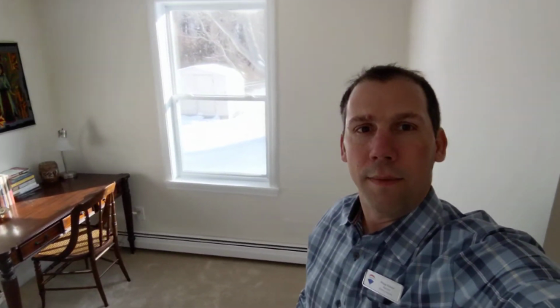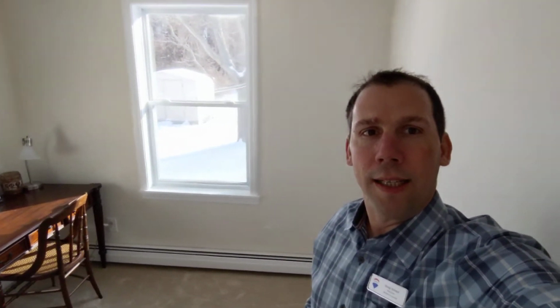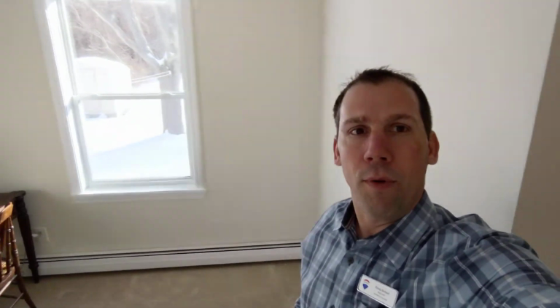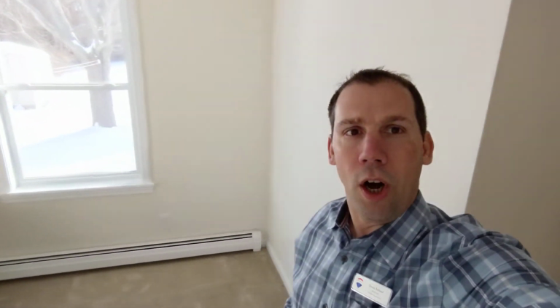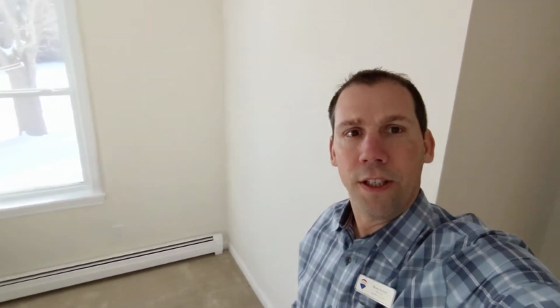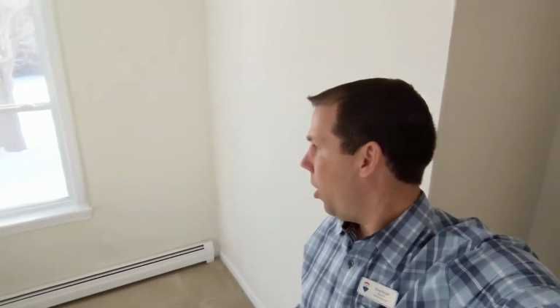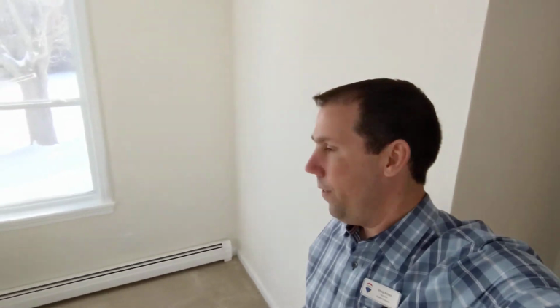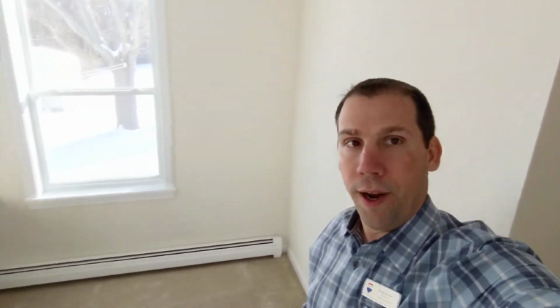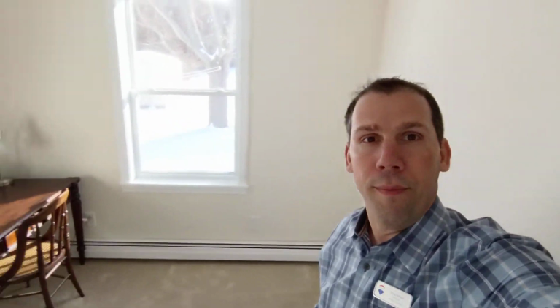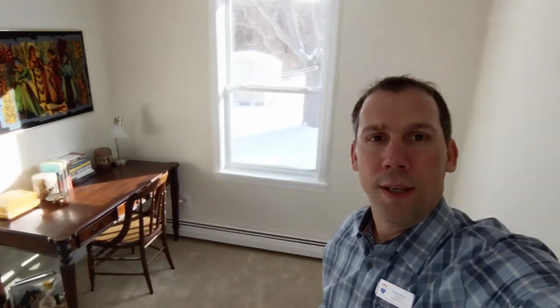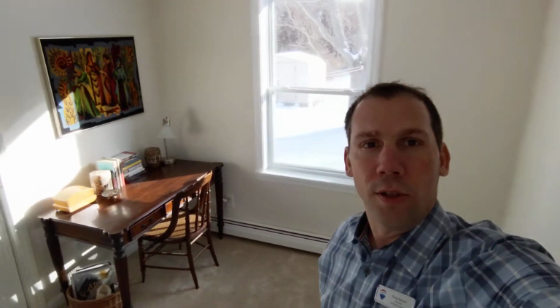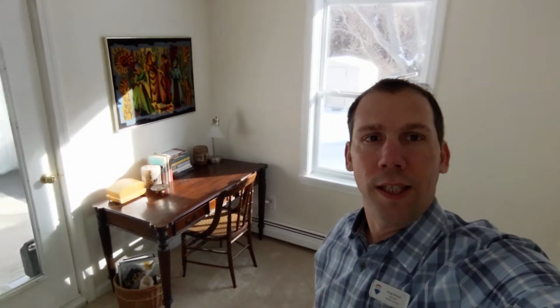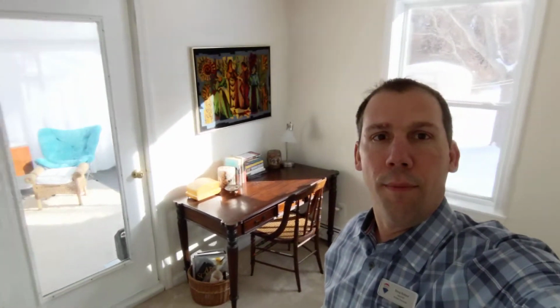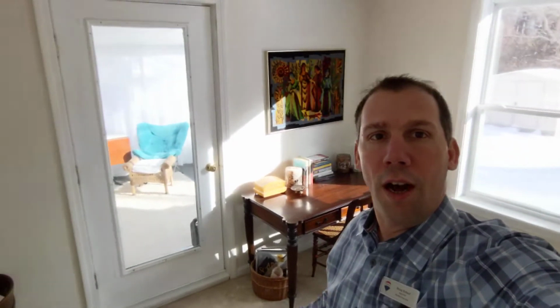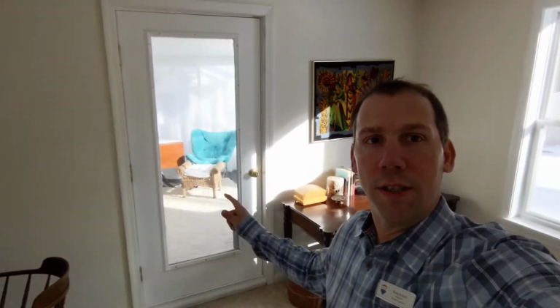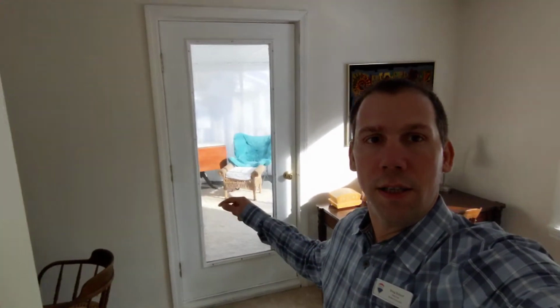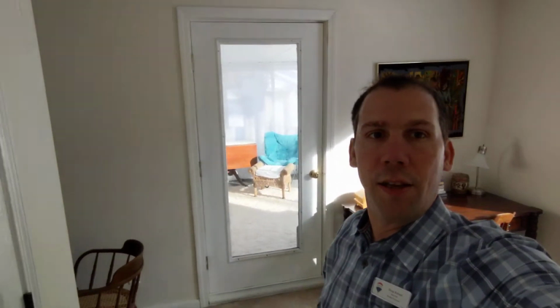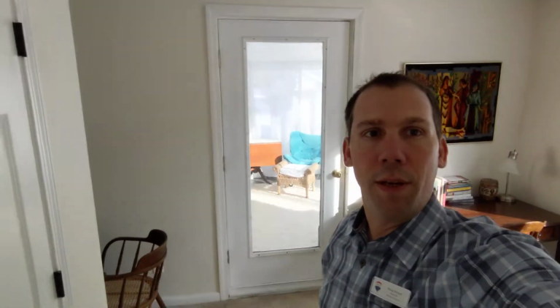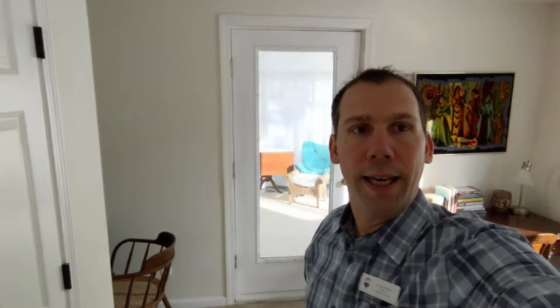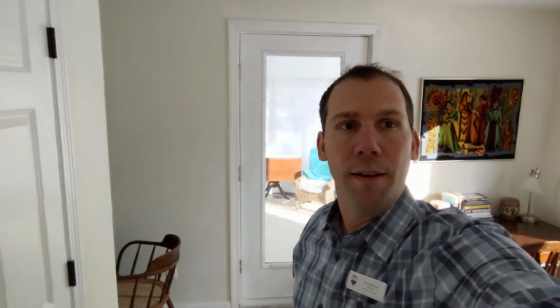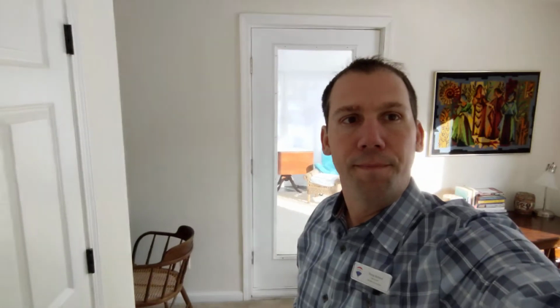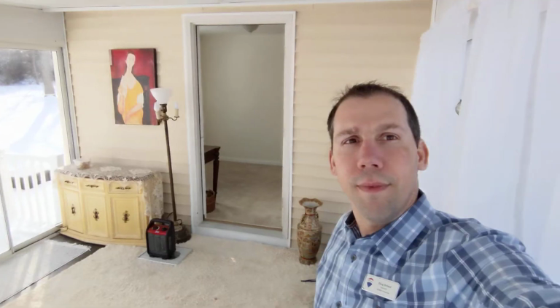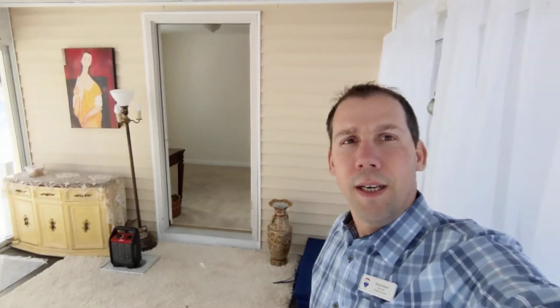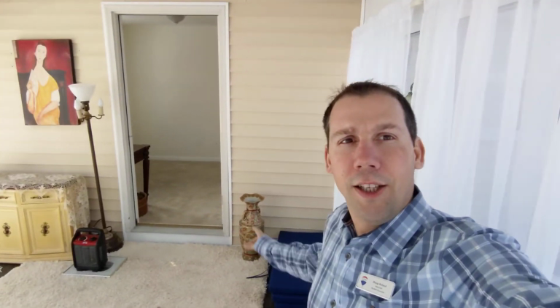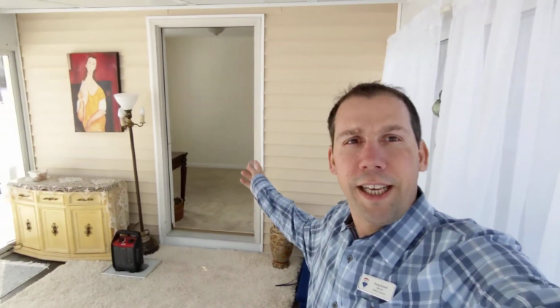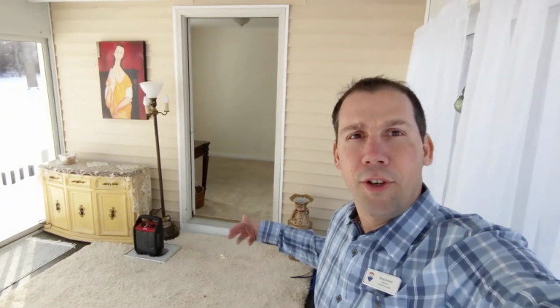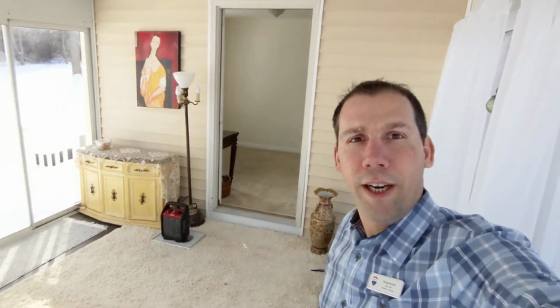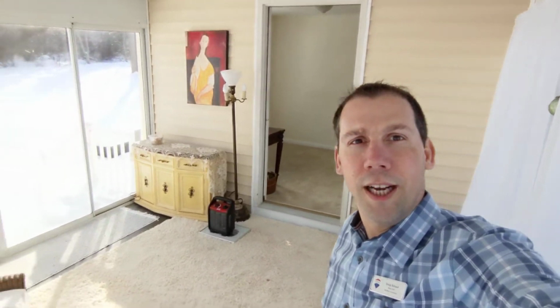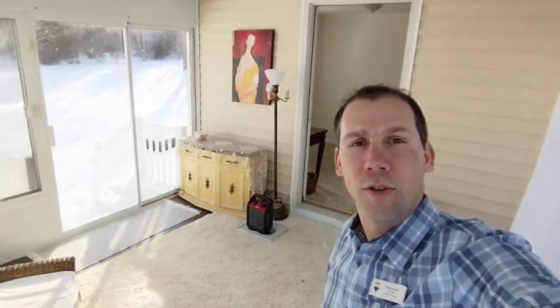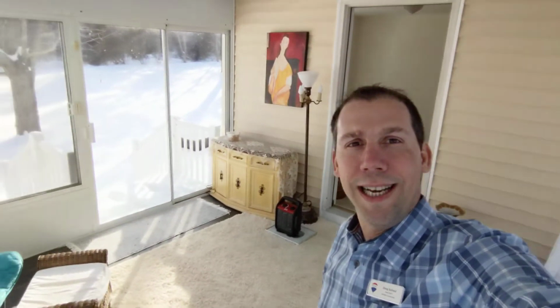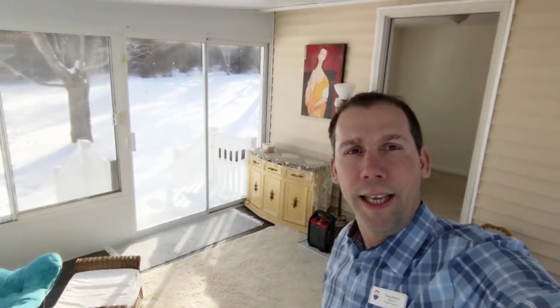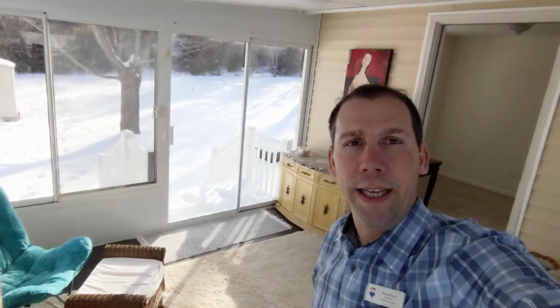She's got it set up as an office, but off of this bedroom — which is why she has it set up as an office — is a nice sunroom. I'll take you out there. So I just came out the door here, and here's the nice sunroom.